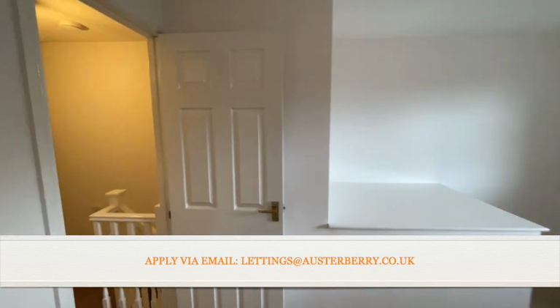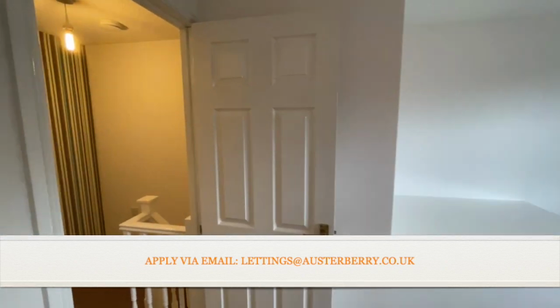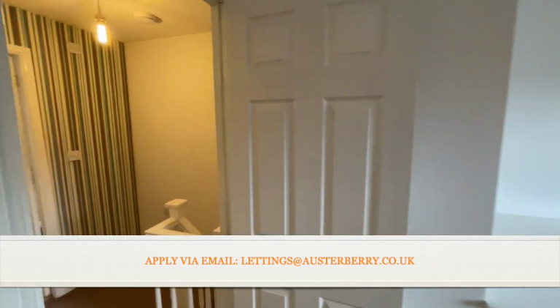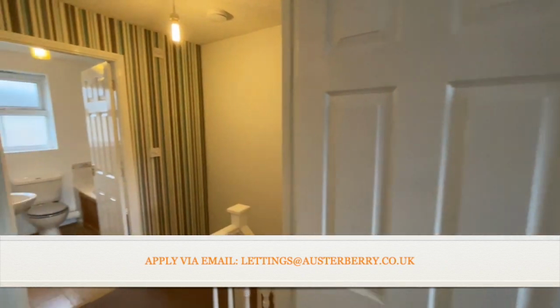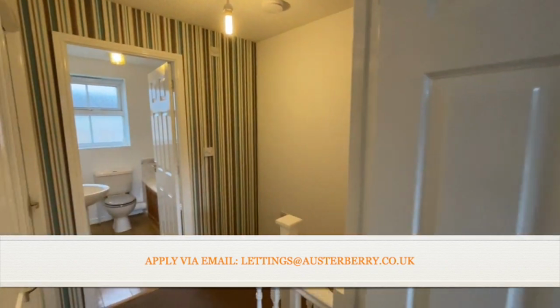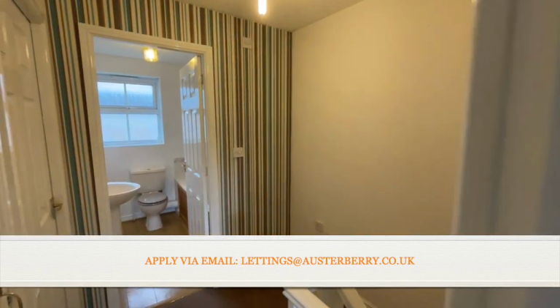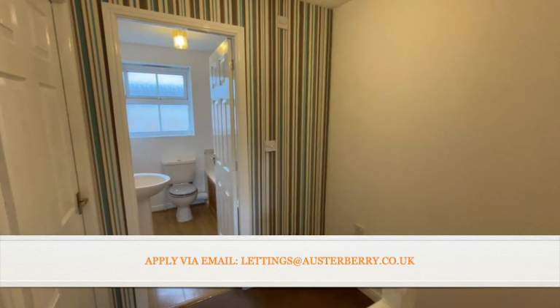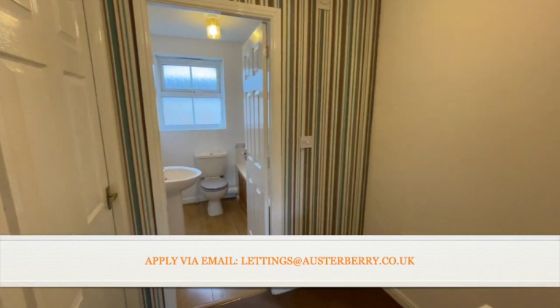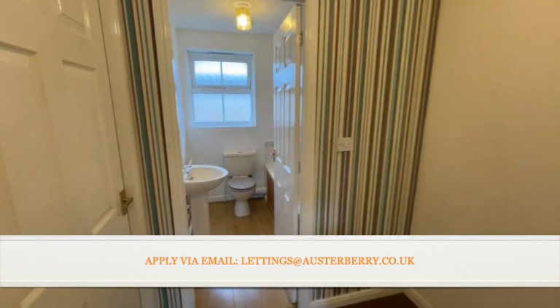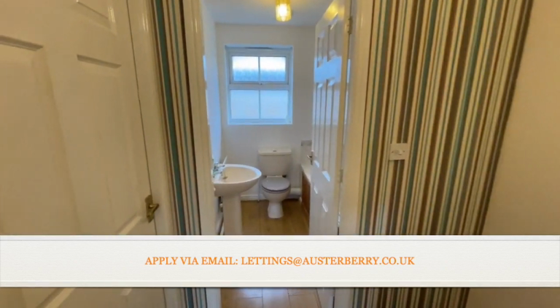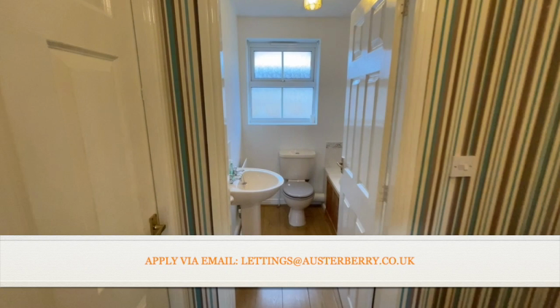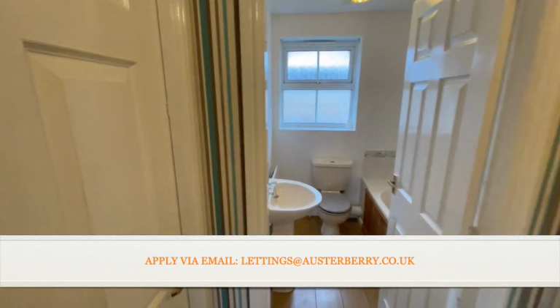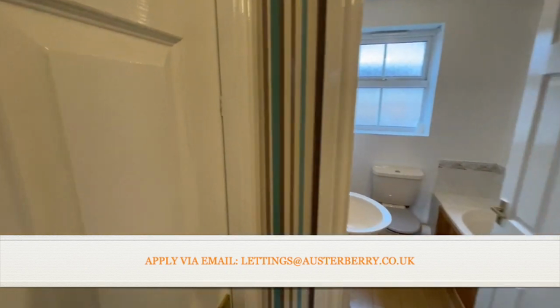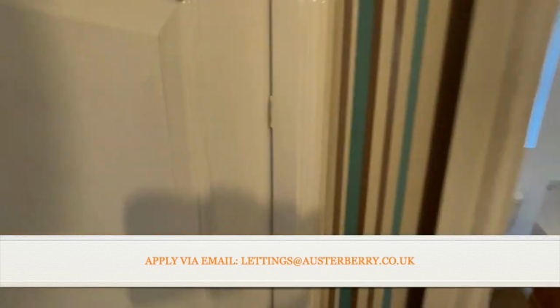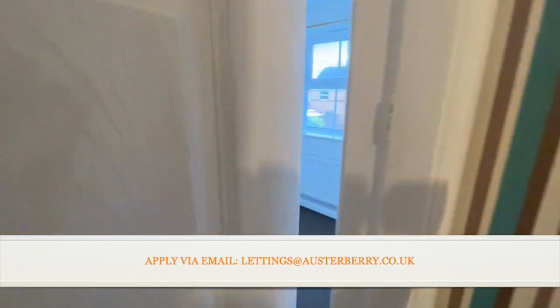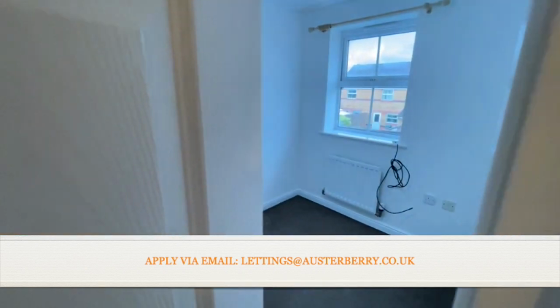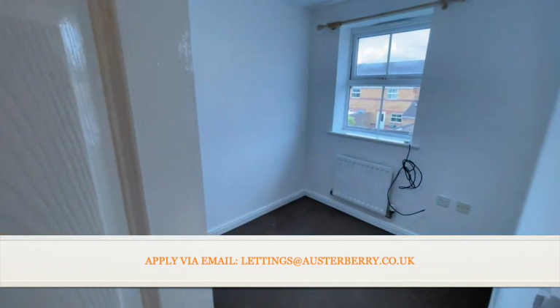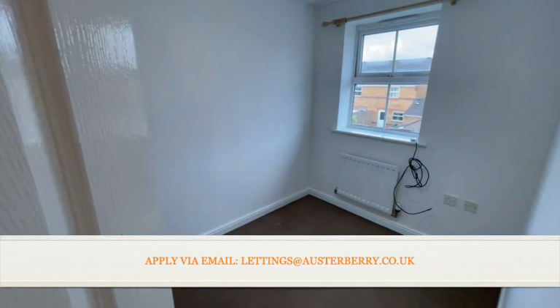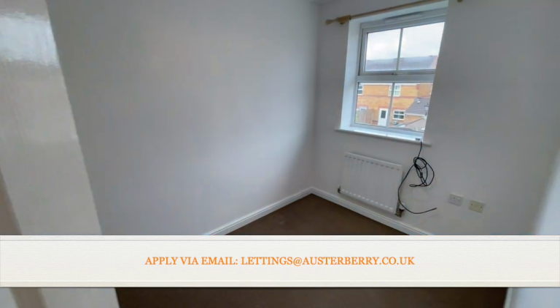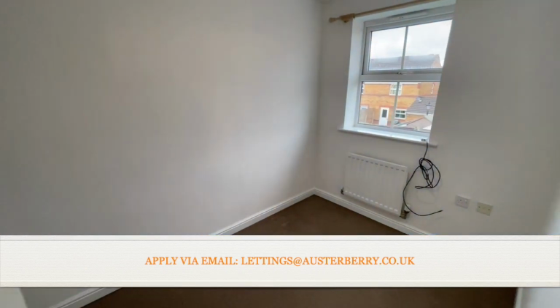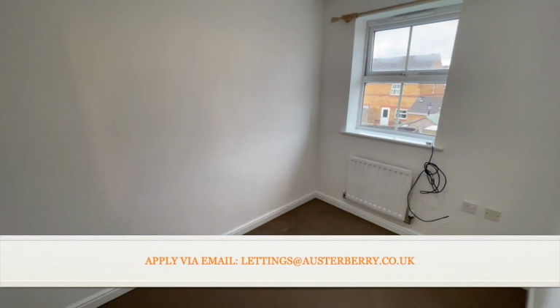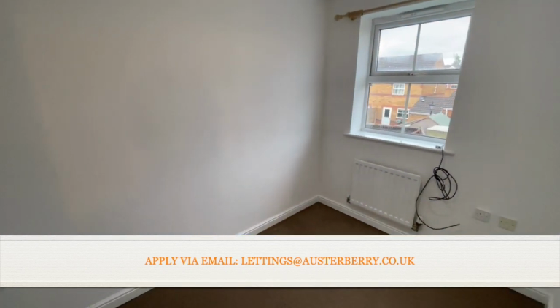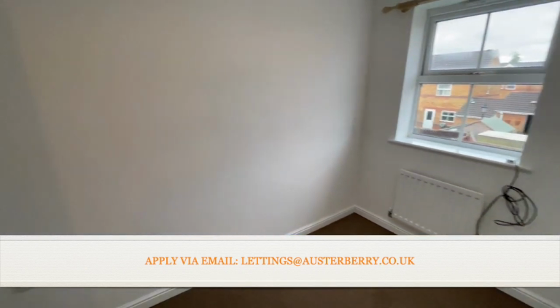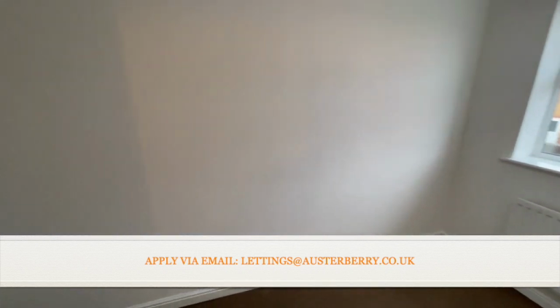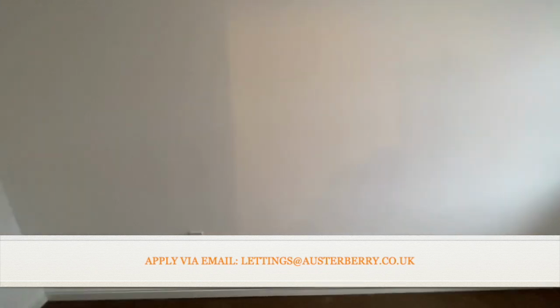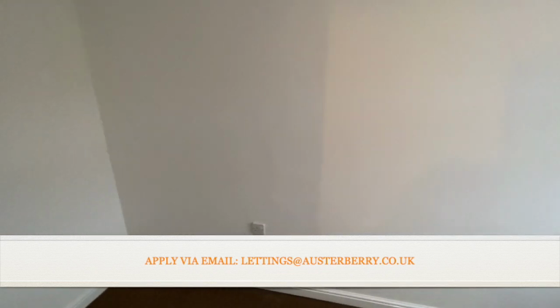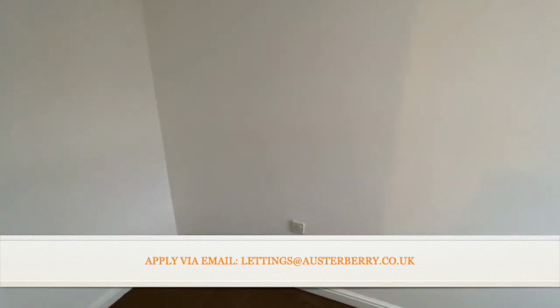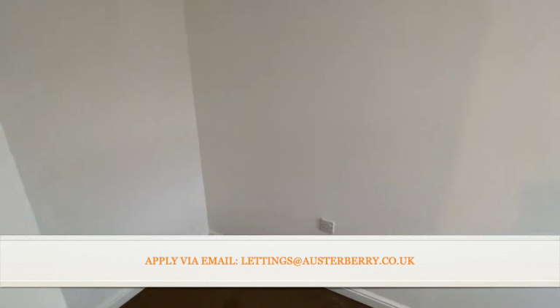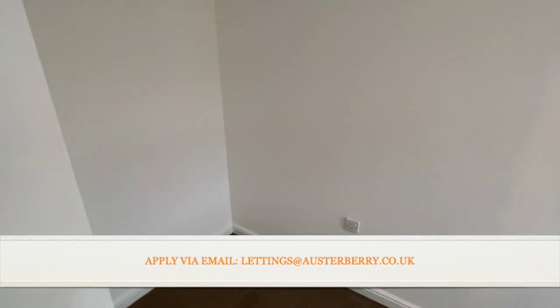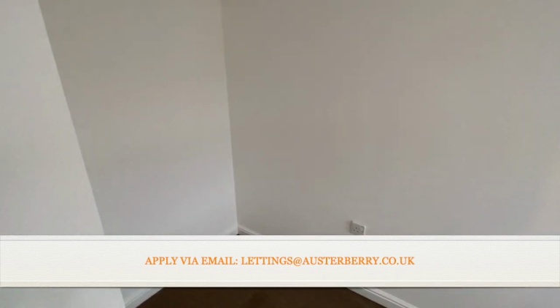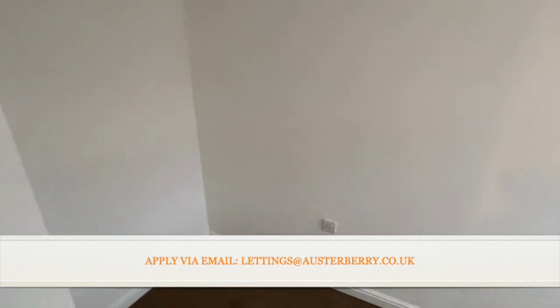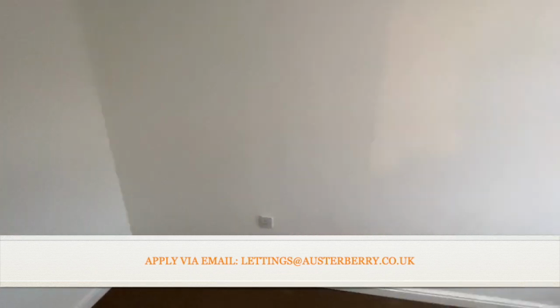Back out and across the landing, turning left into the rear bedroom — also a double room, freshly decorated with space for wardrobes and furniture.